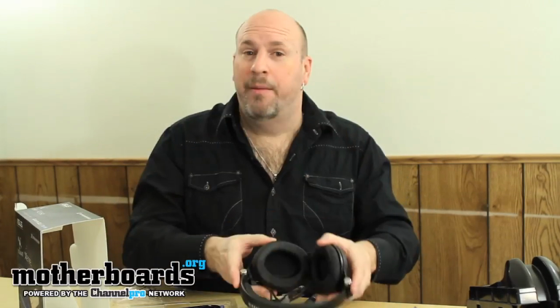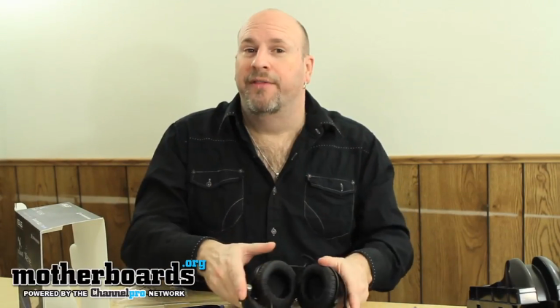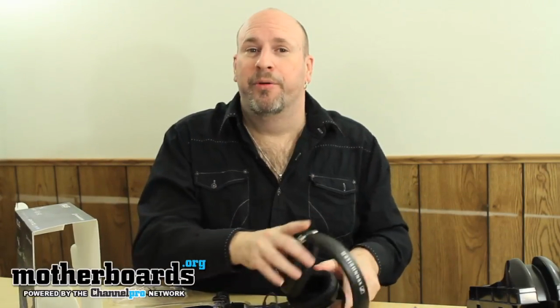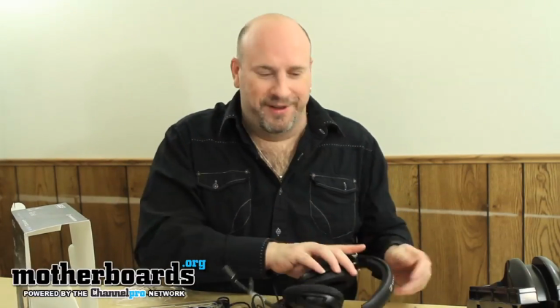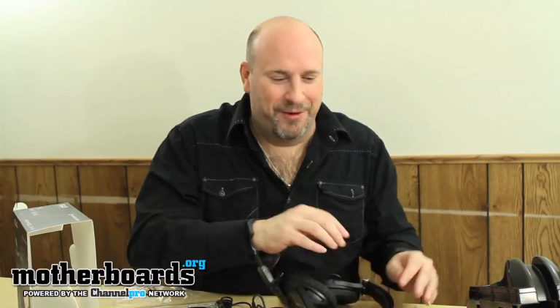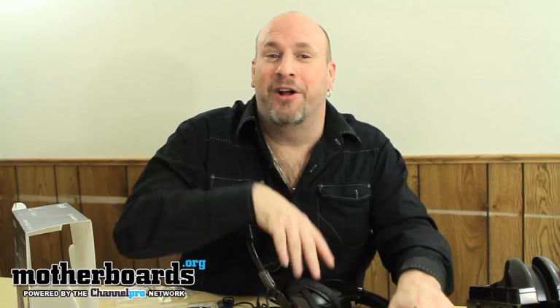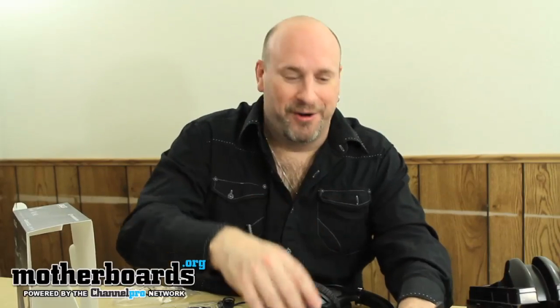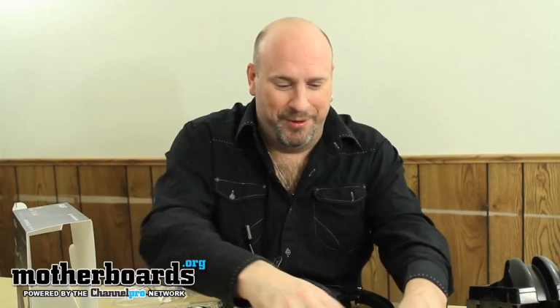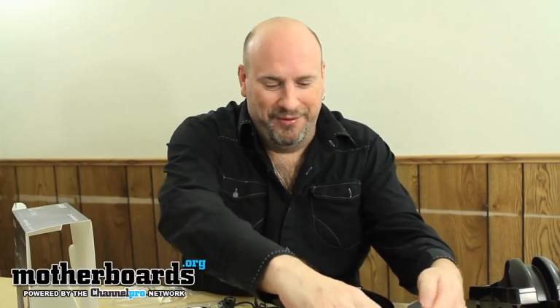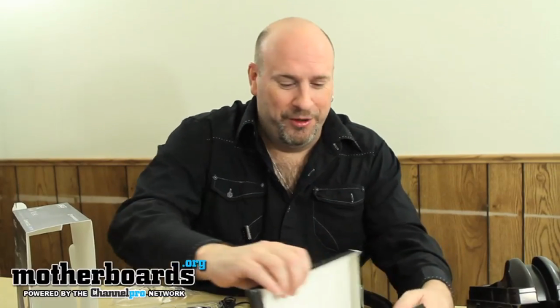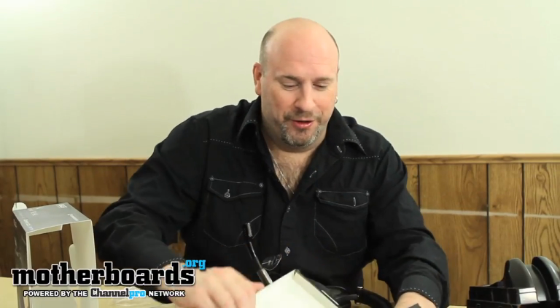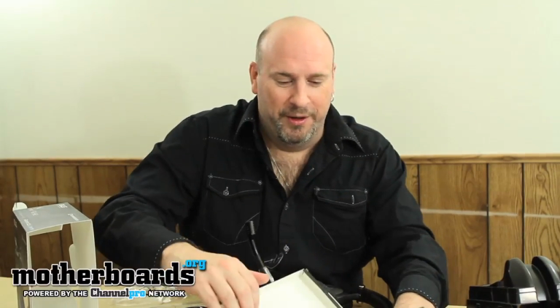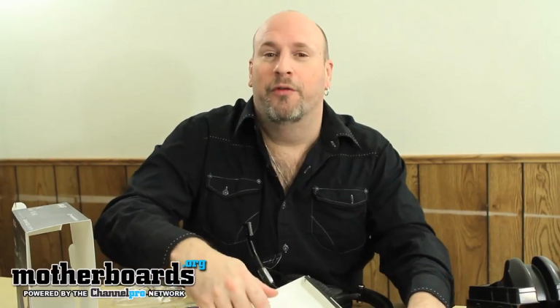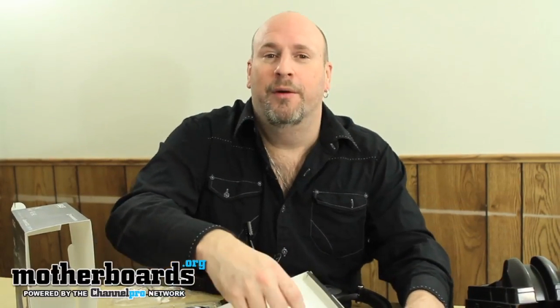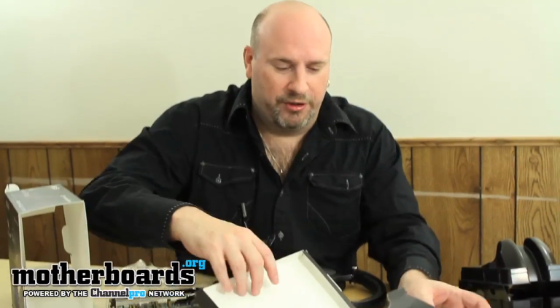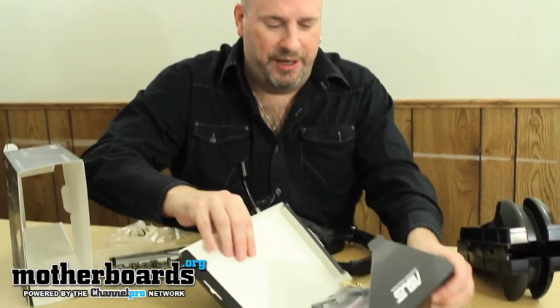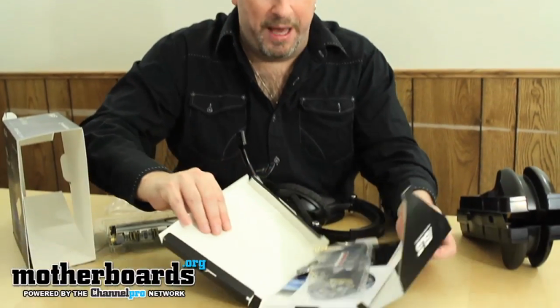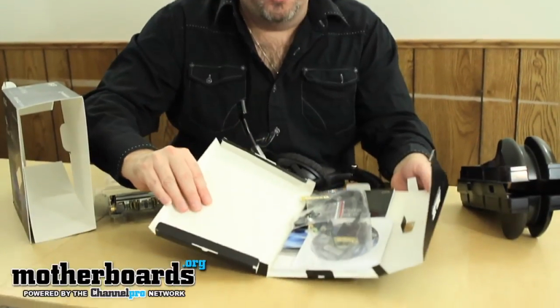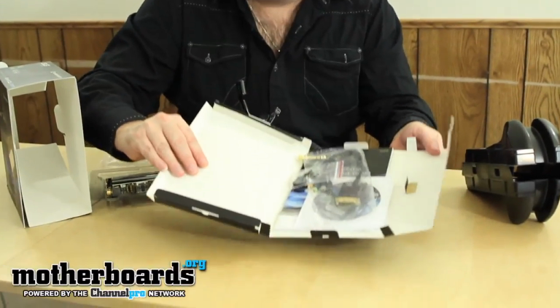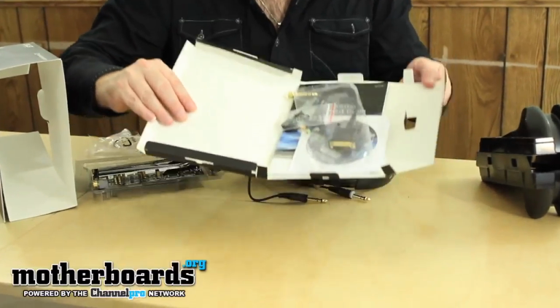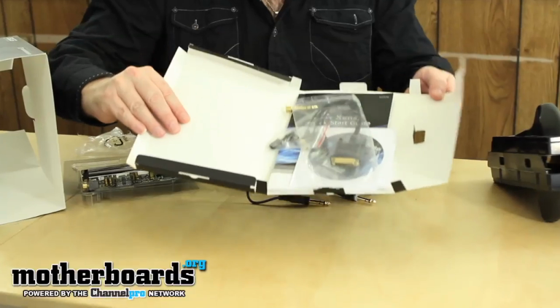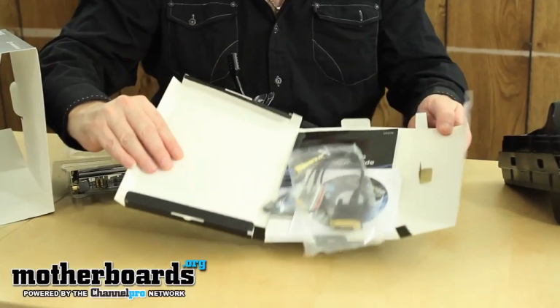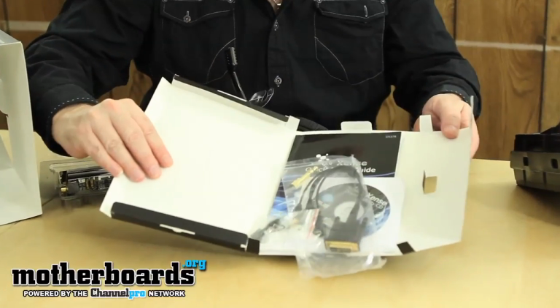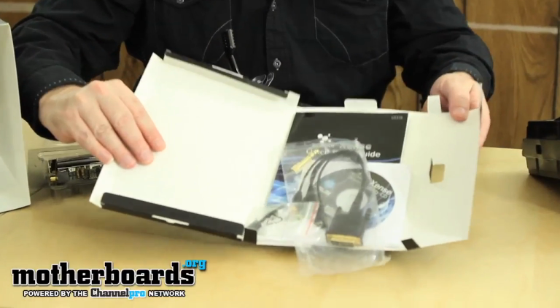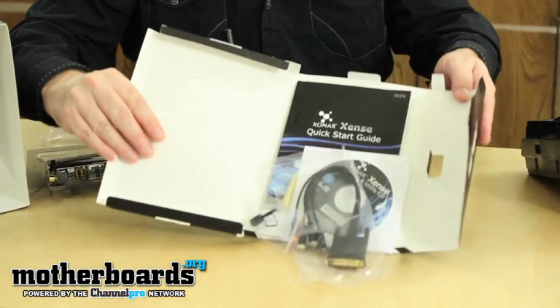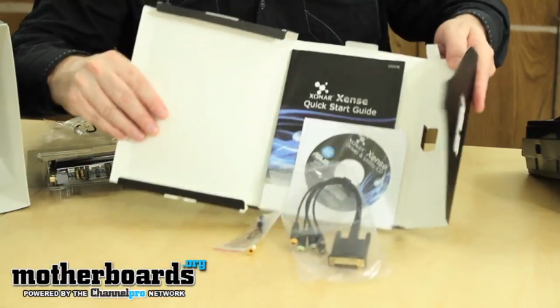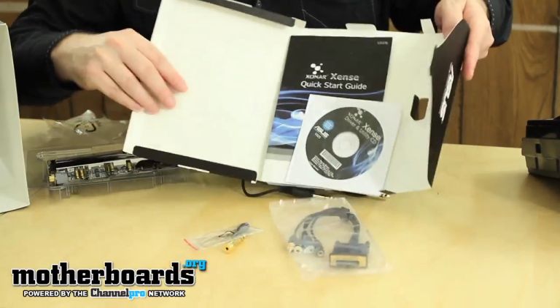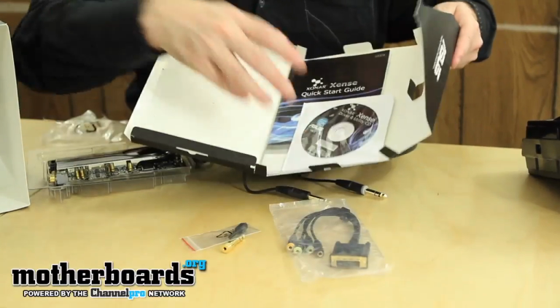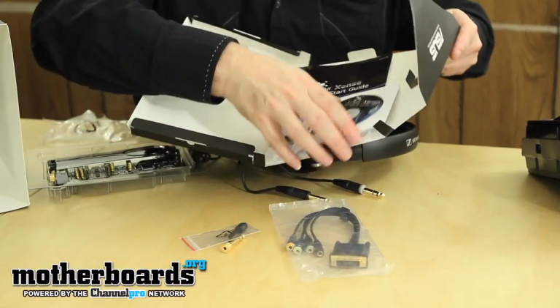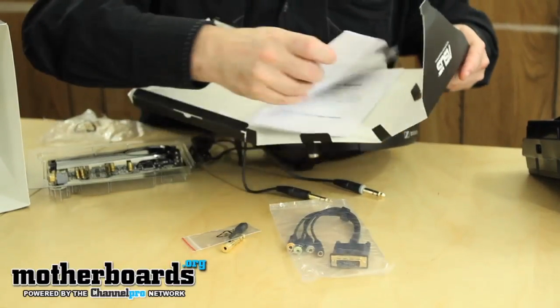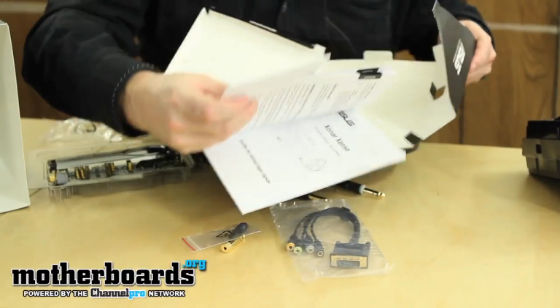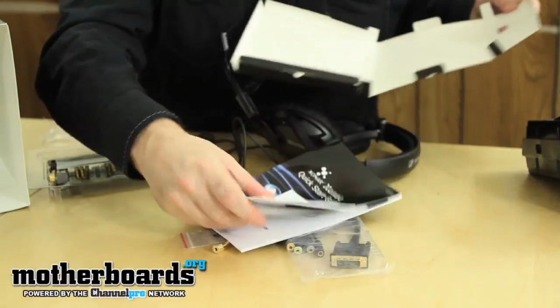They feel pretty good. Over here is the combination package of the extra stuff. Let me bring it up and take a look at it — I'll go ahead and just dump it out on the table so we can take a quick look.